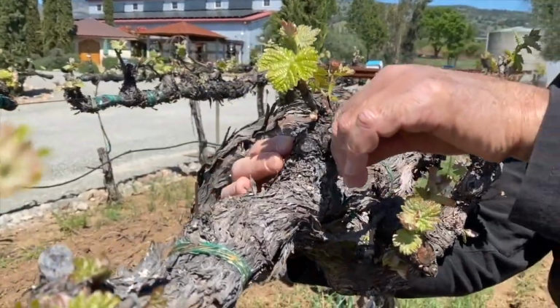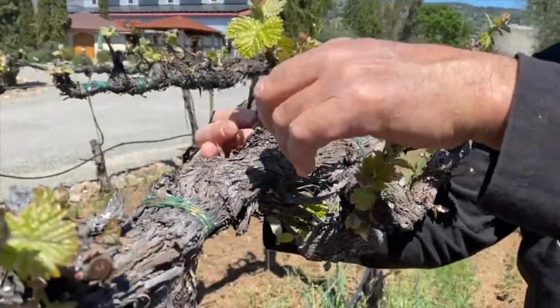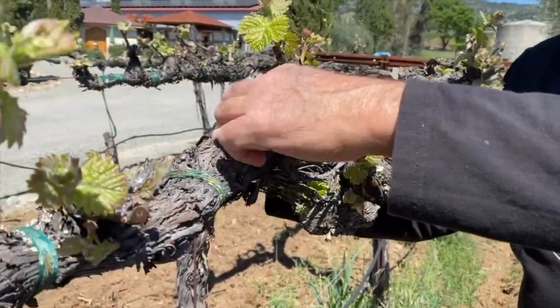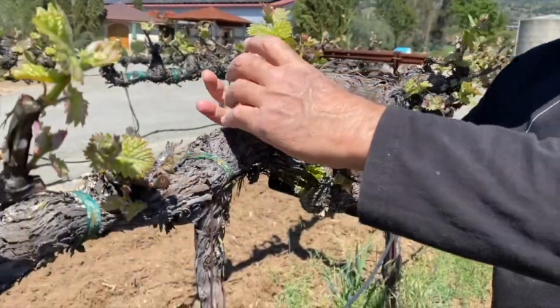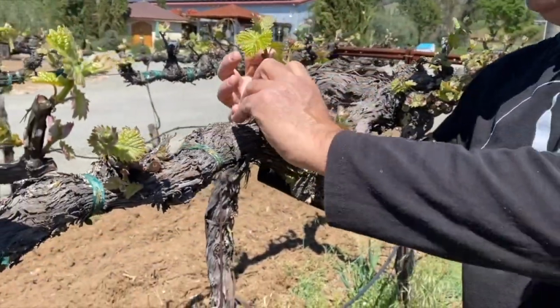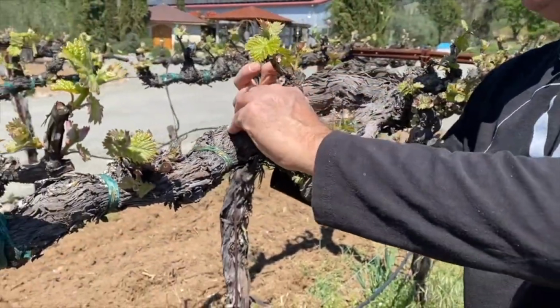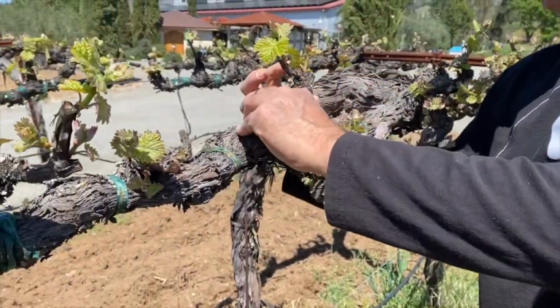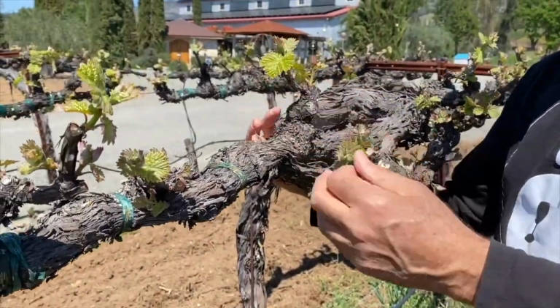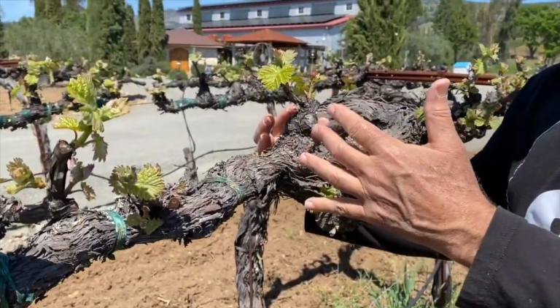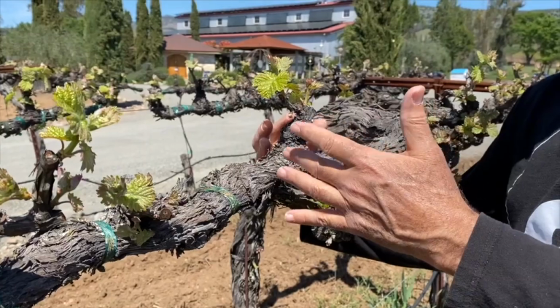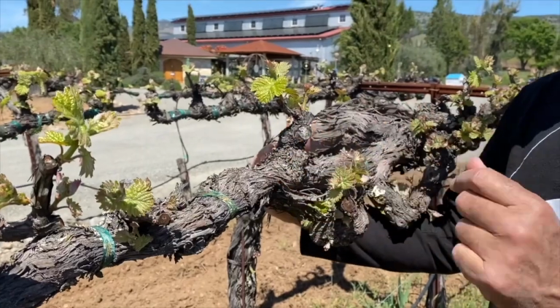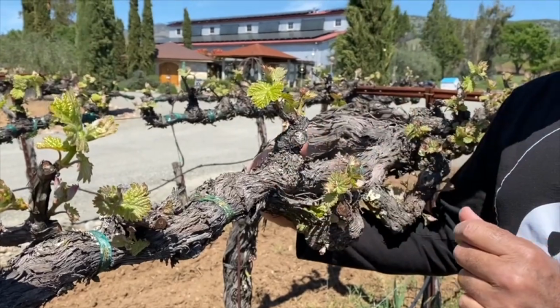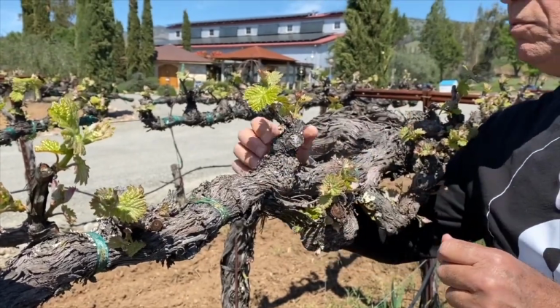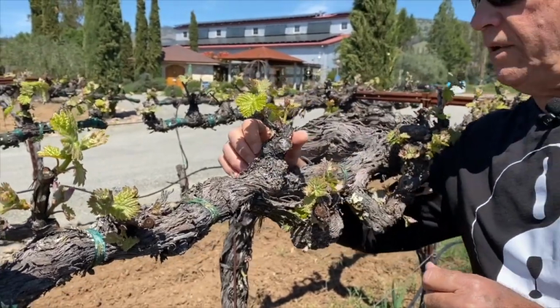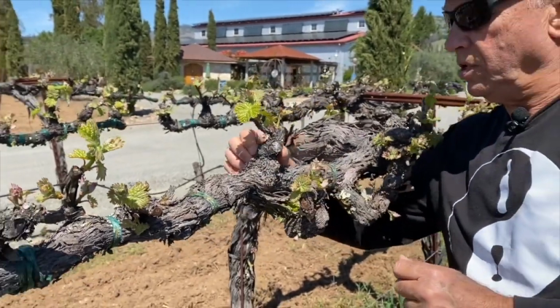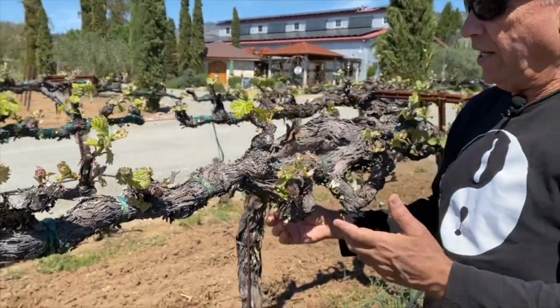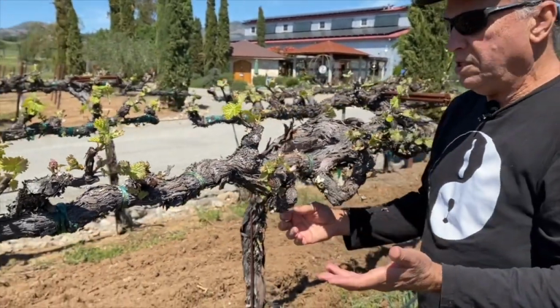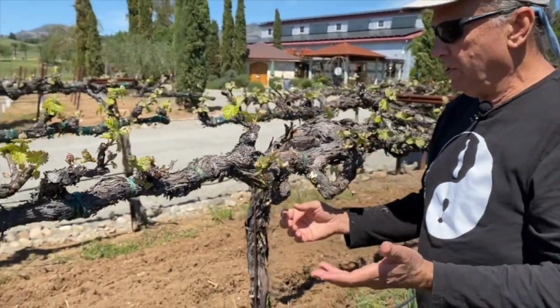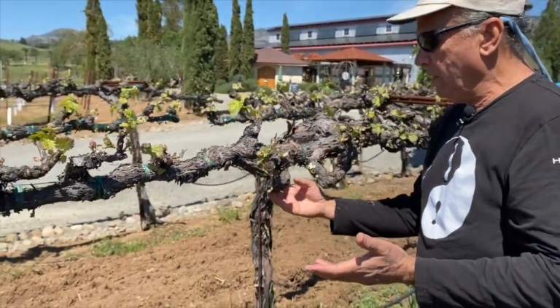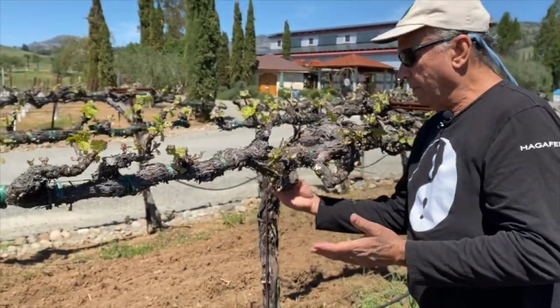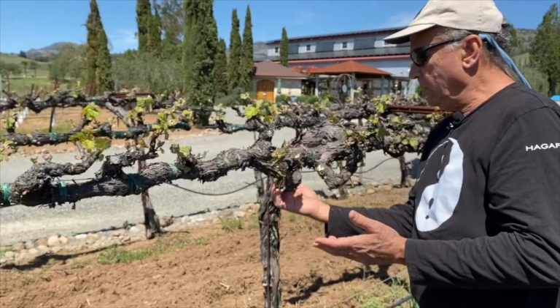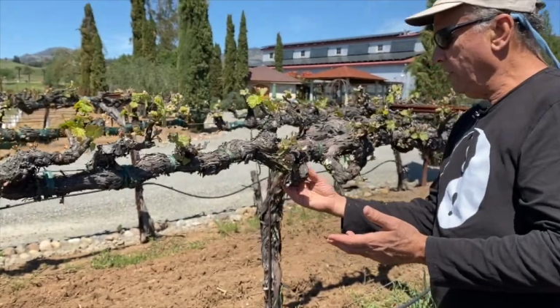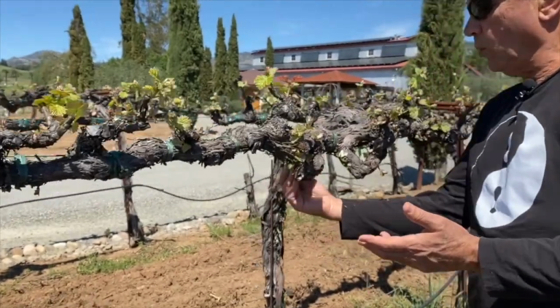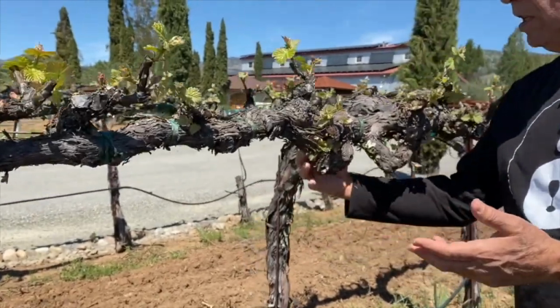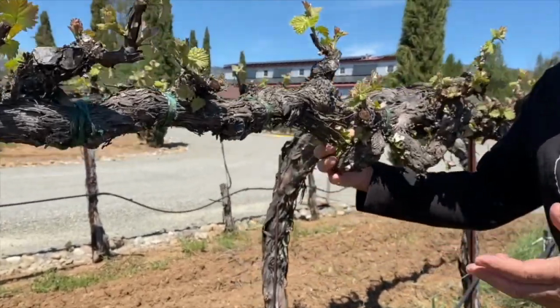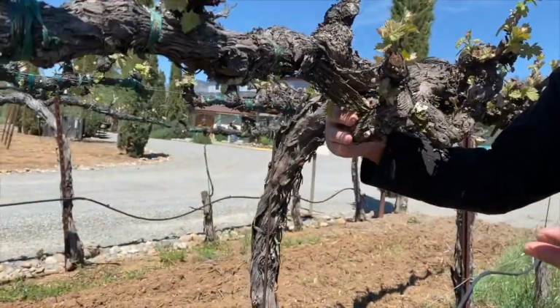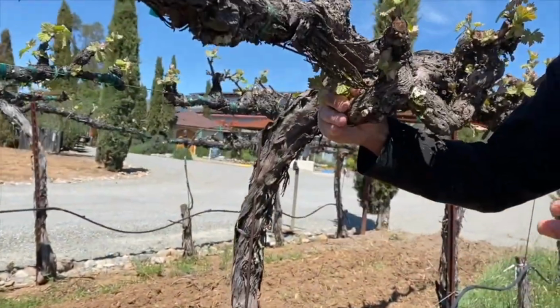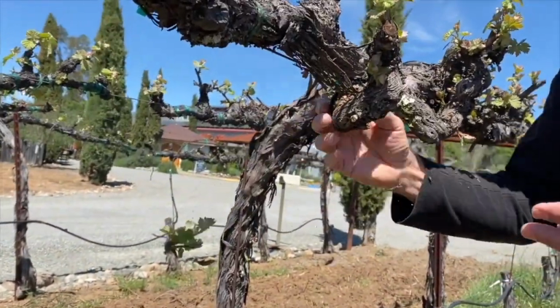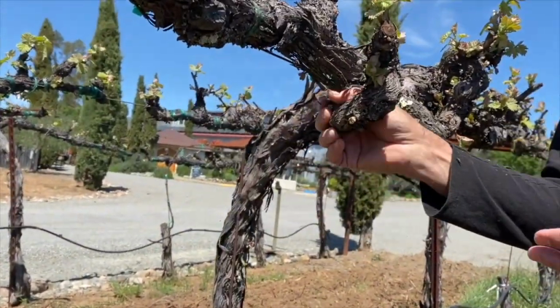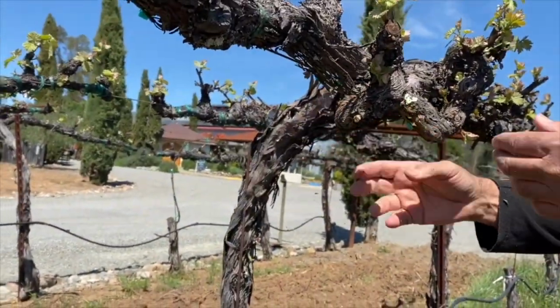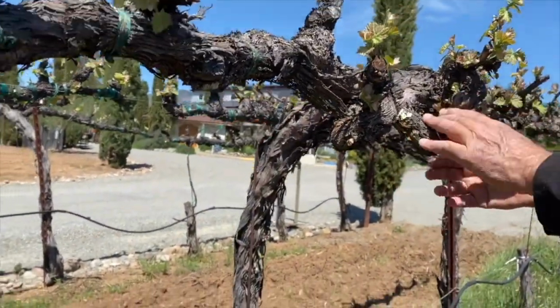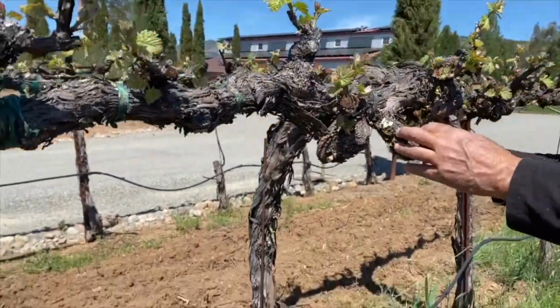You see, I've just on this one area here eliminated half the shoots — maybe even more than half. And it's really simple at this time of year. I'm just using my fingers; I can wear a glove or not and just rub them off. It's so simple.